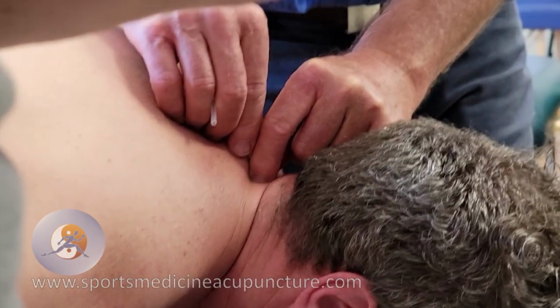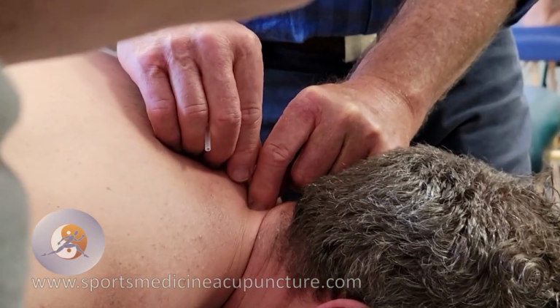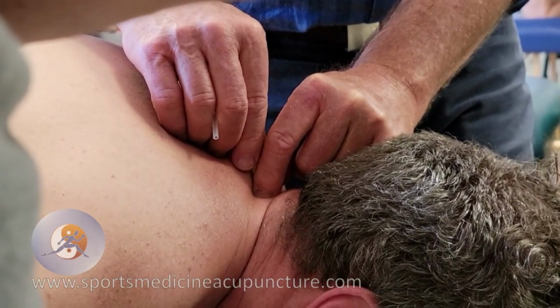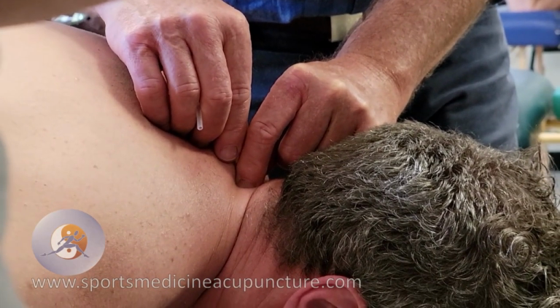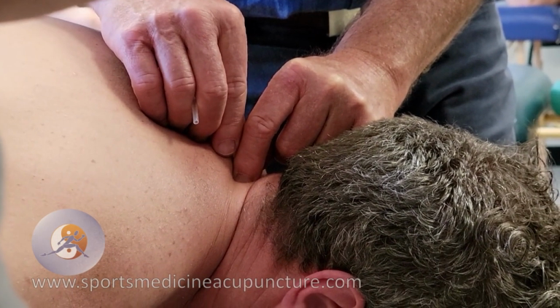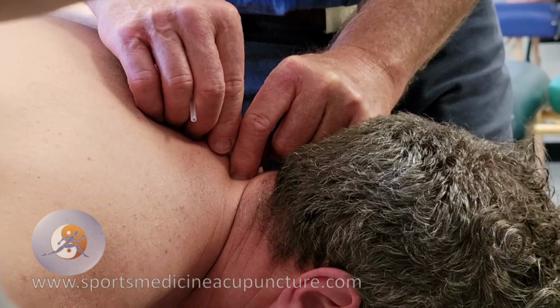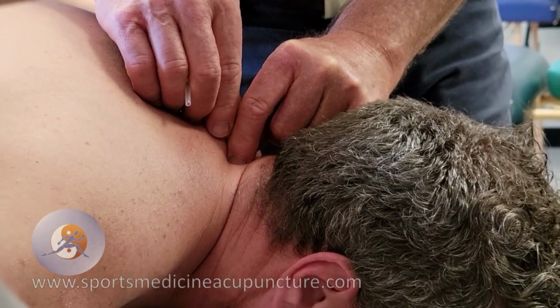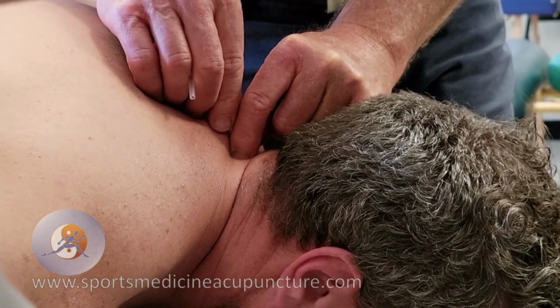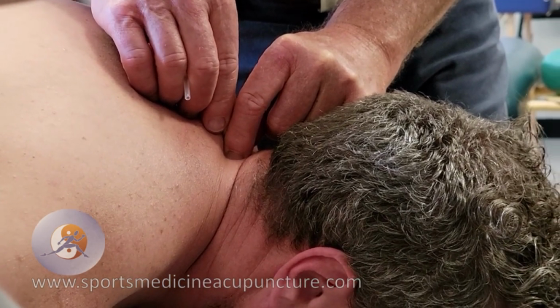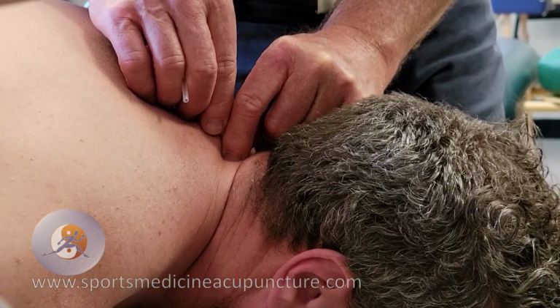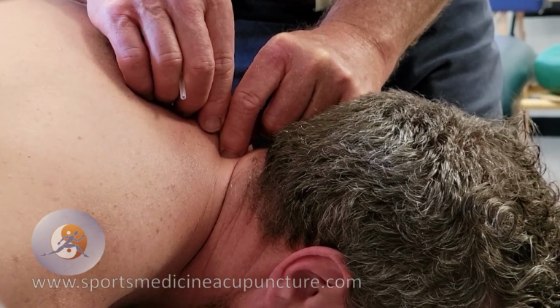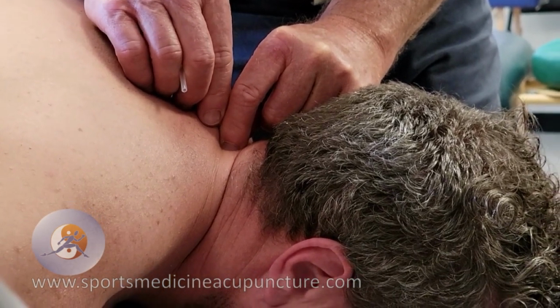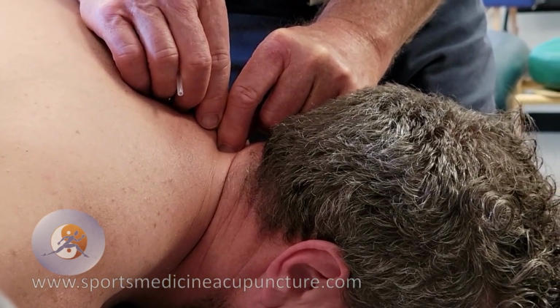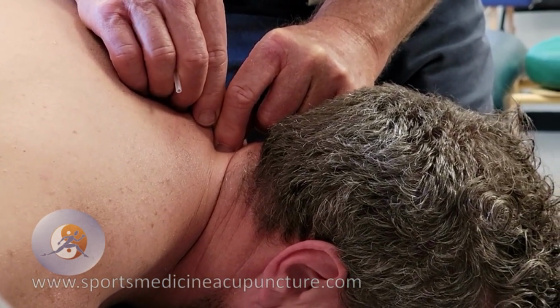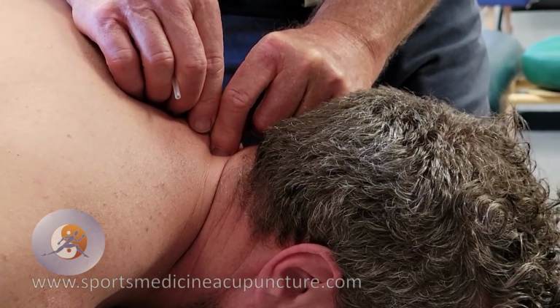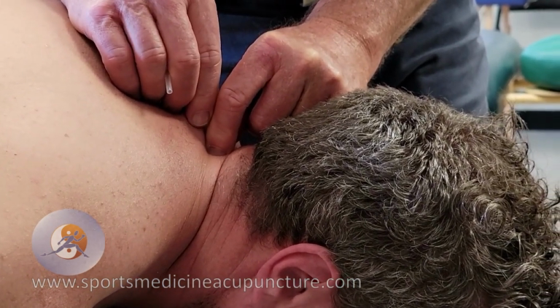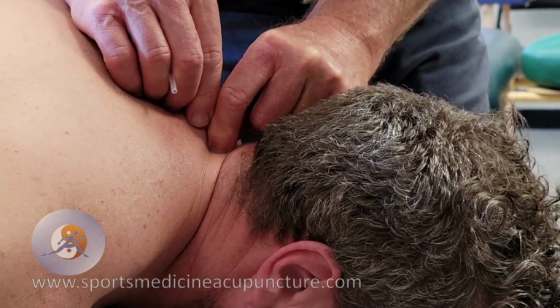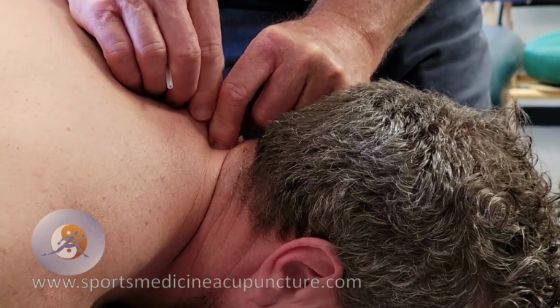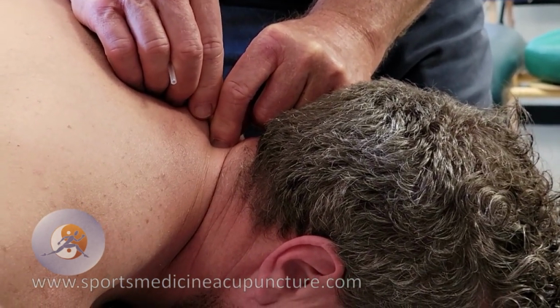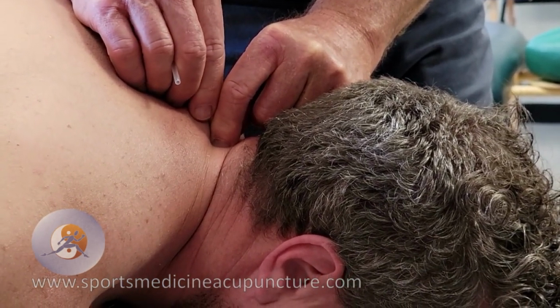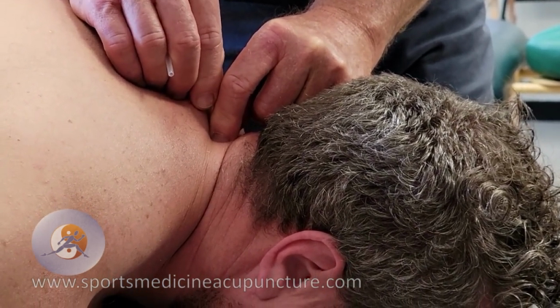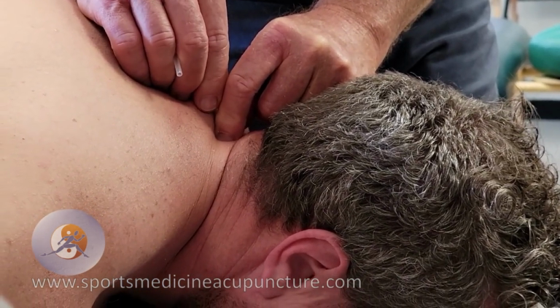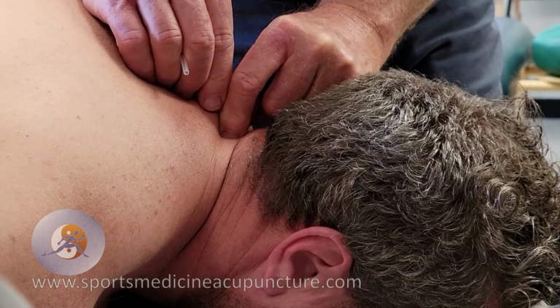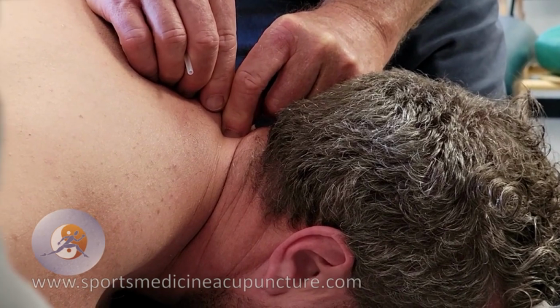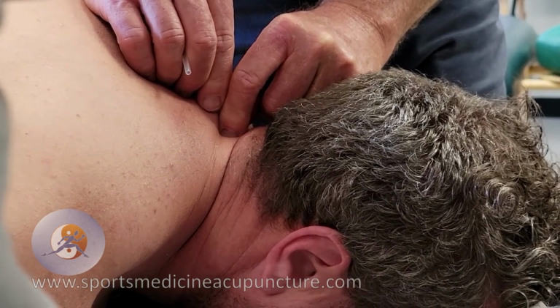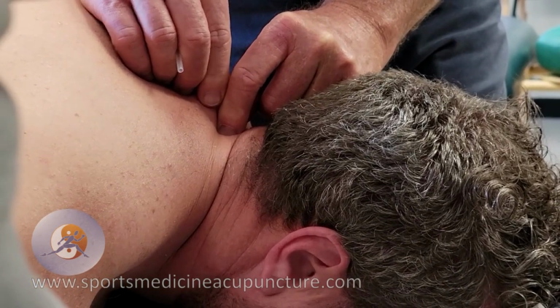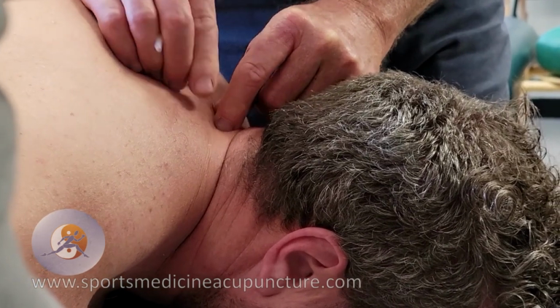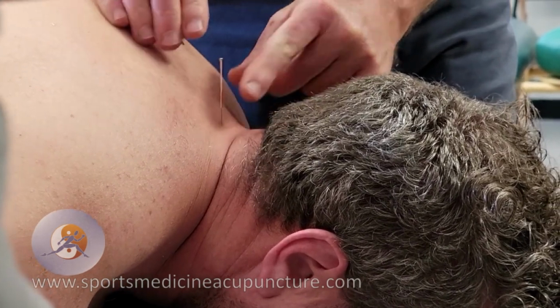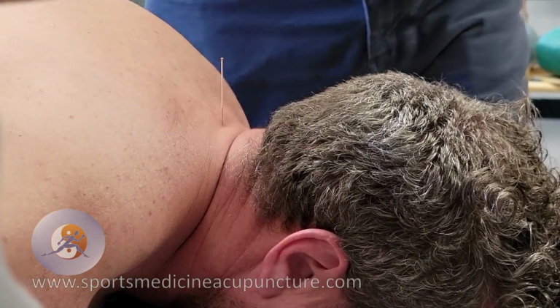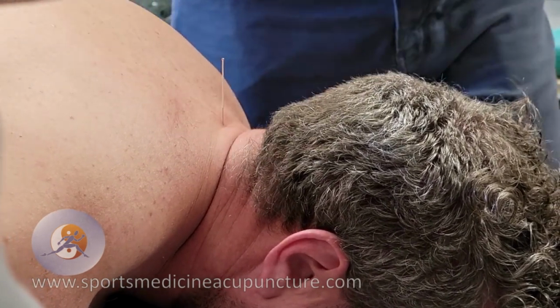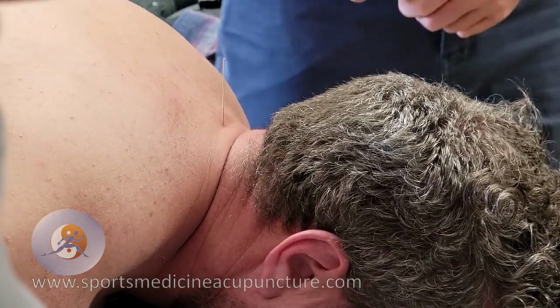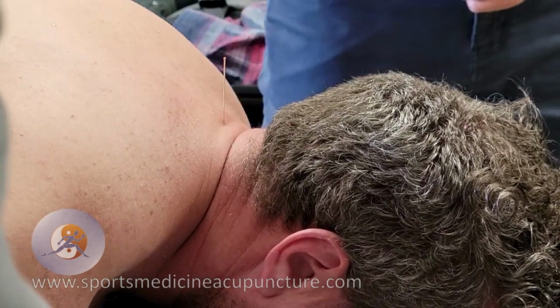Supraspinous ligament, intraspinous ligament — a new density. So that's an inch and a half needle.